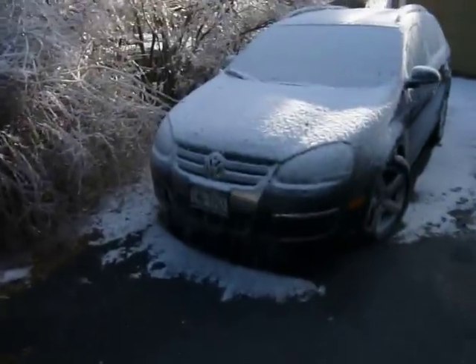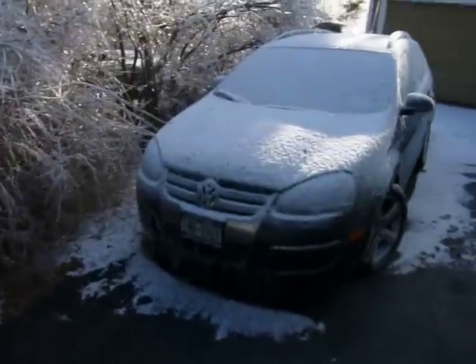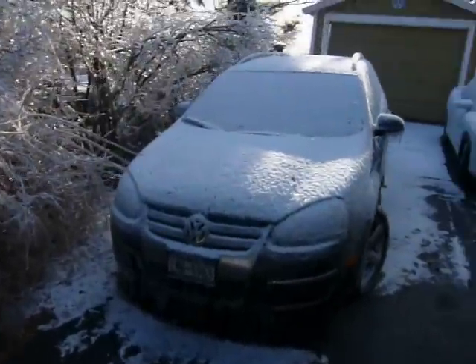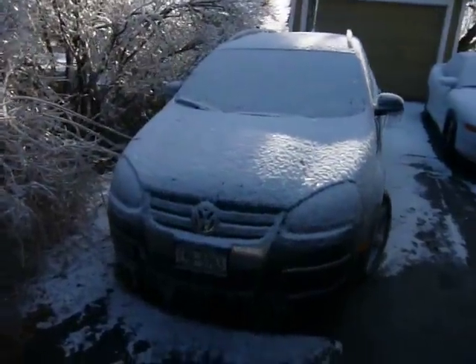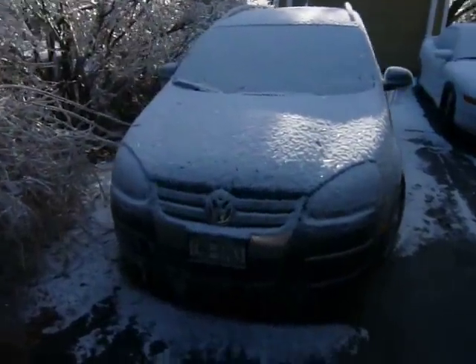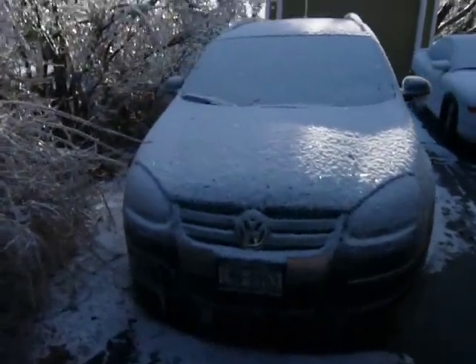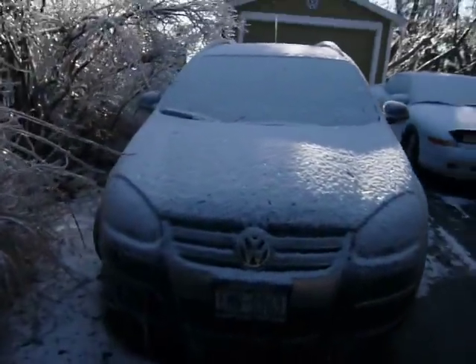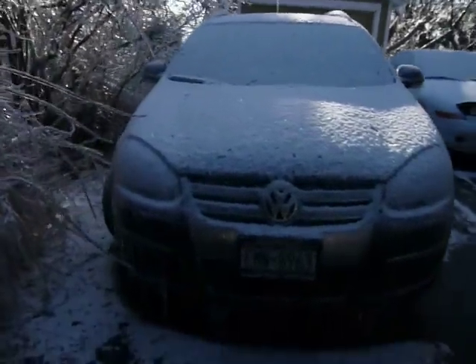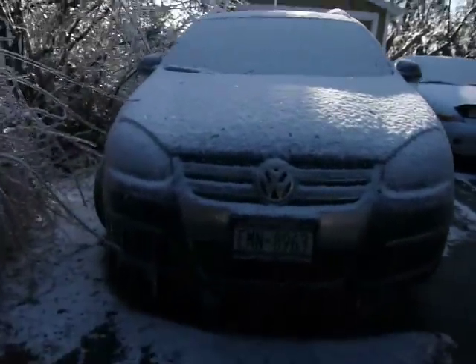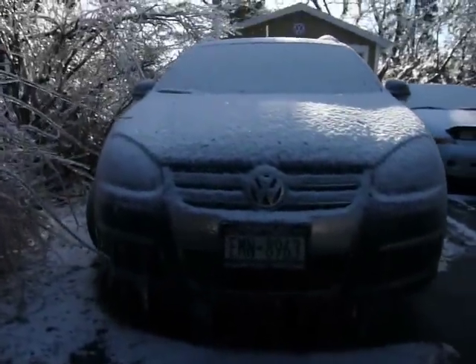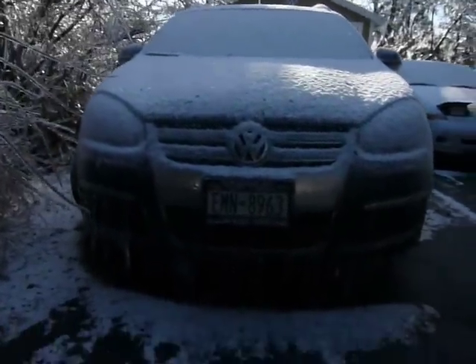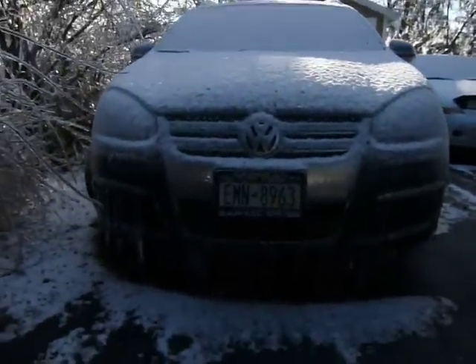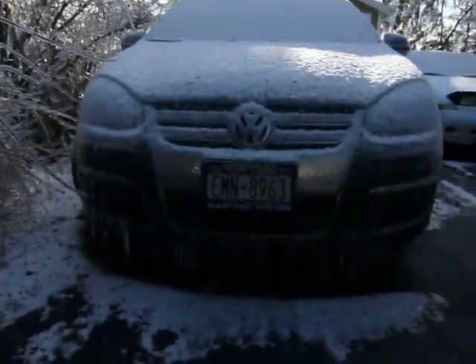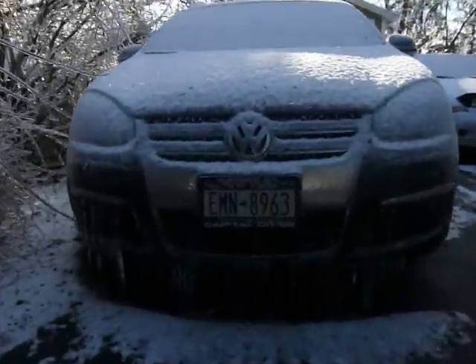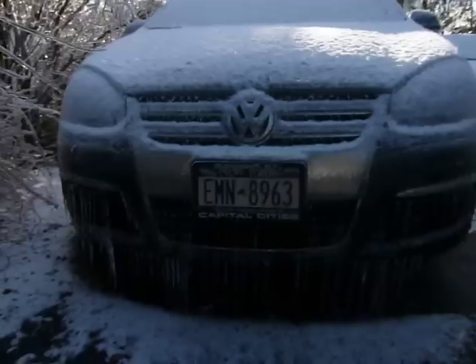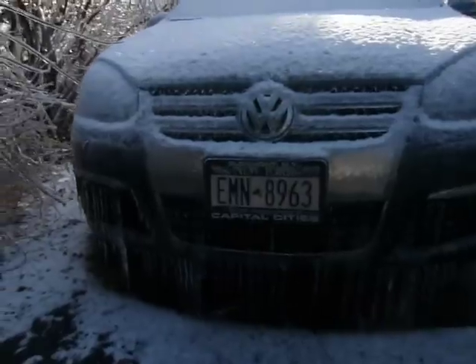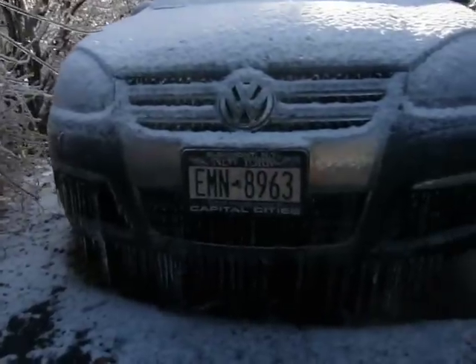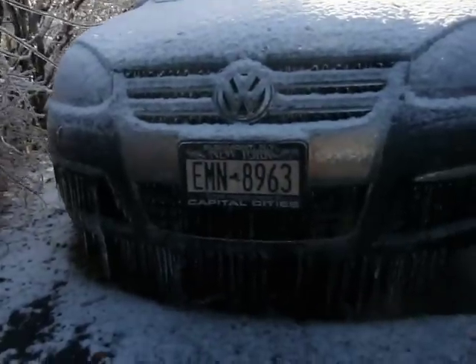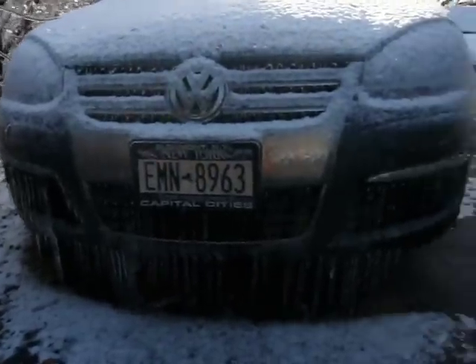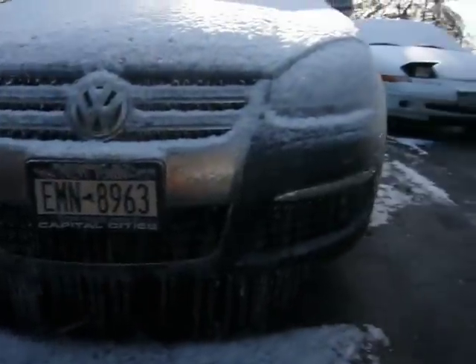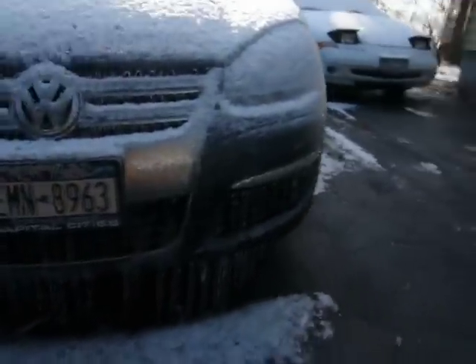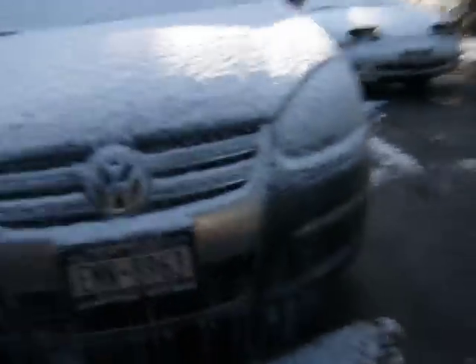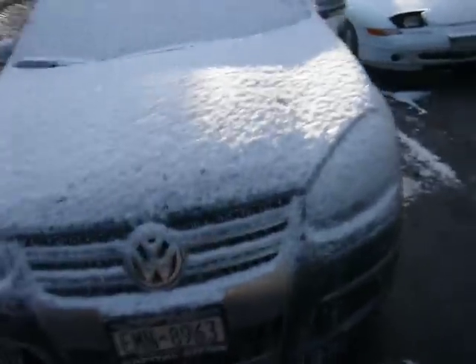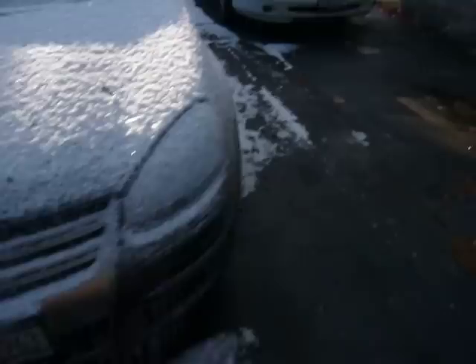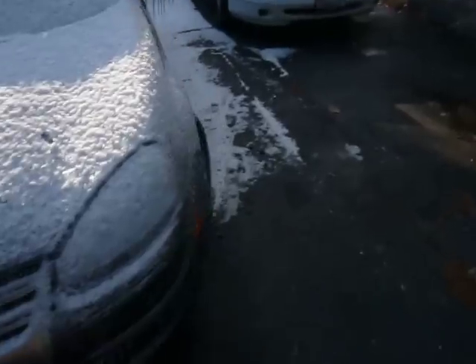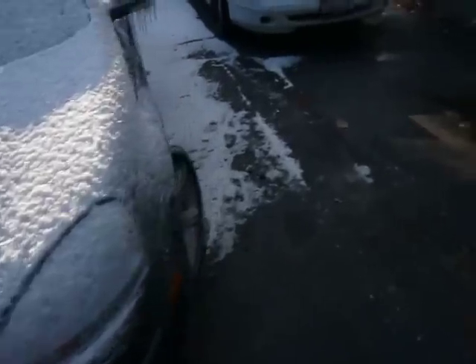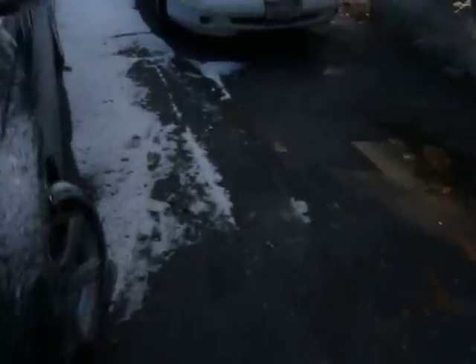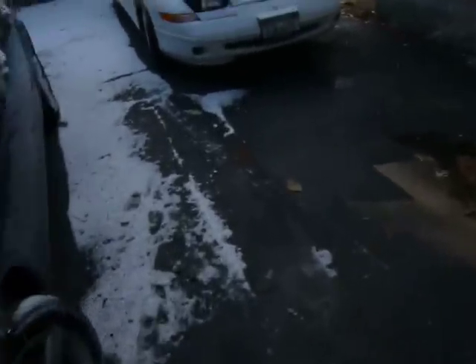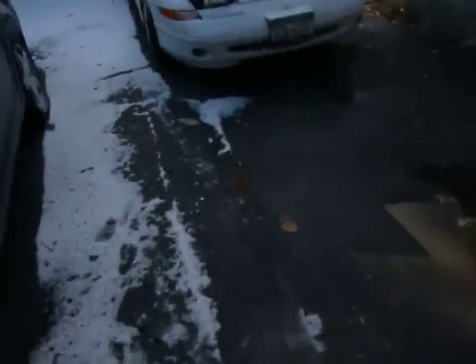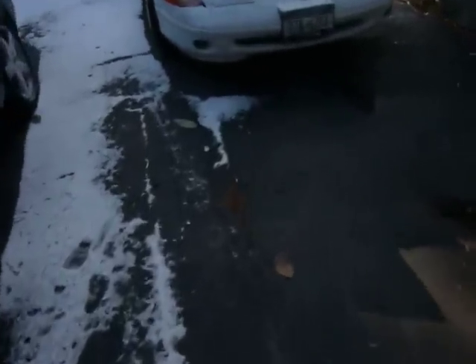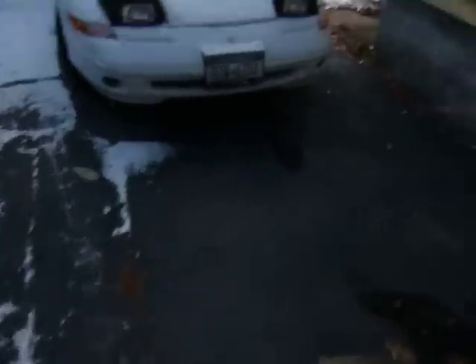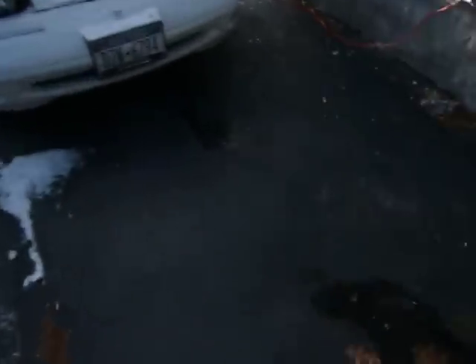Here's my brand new car, less than a week old. Not too happy about all this, but it could be worse.